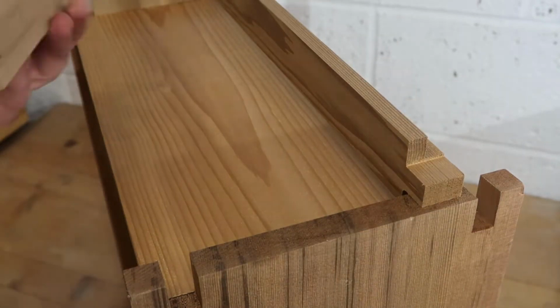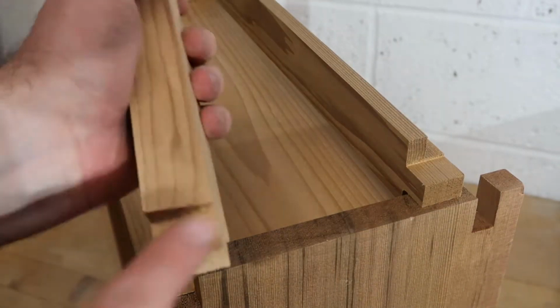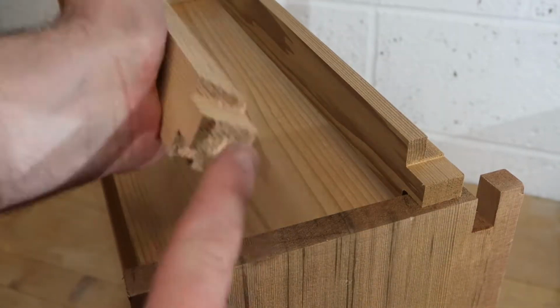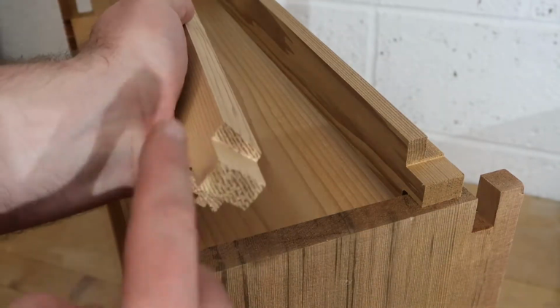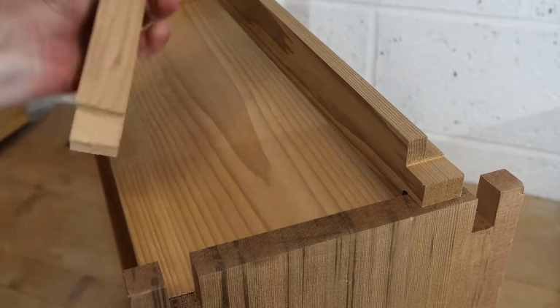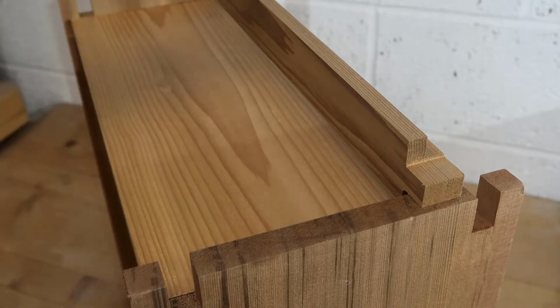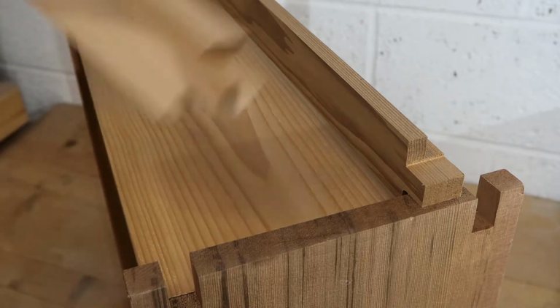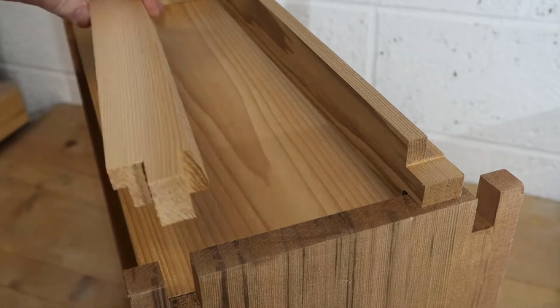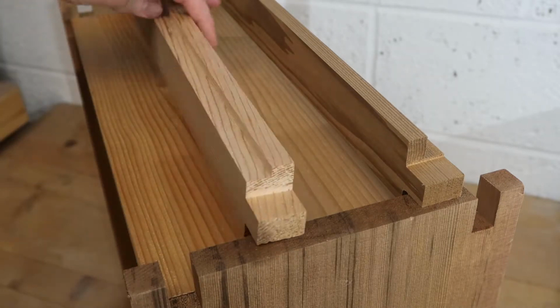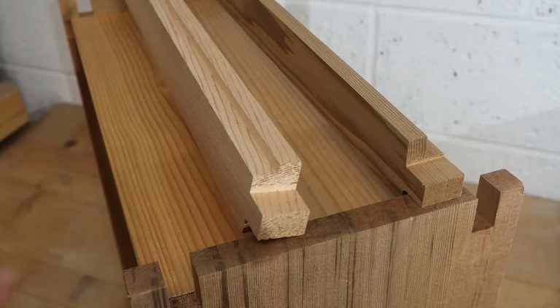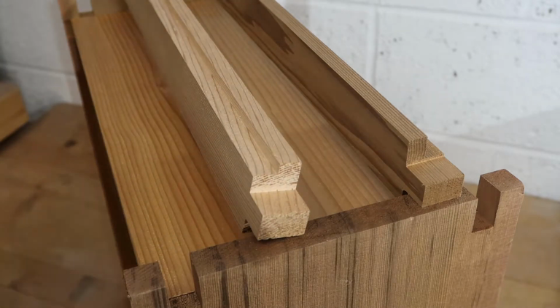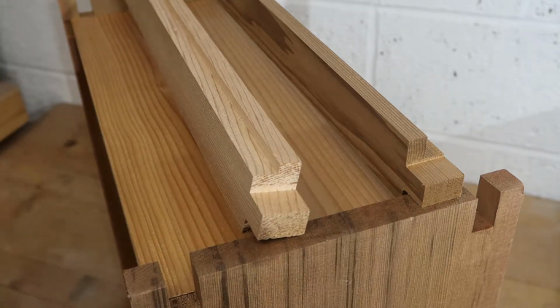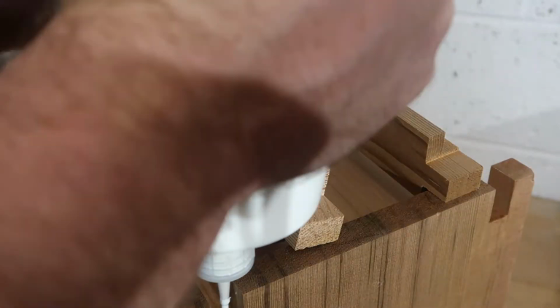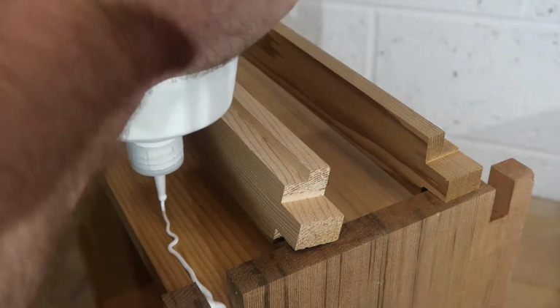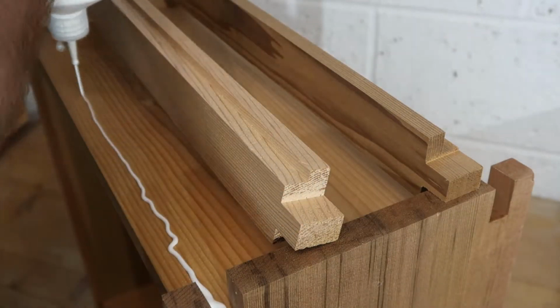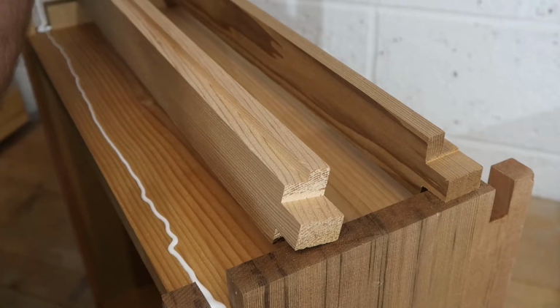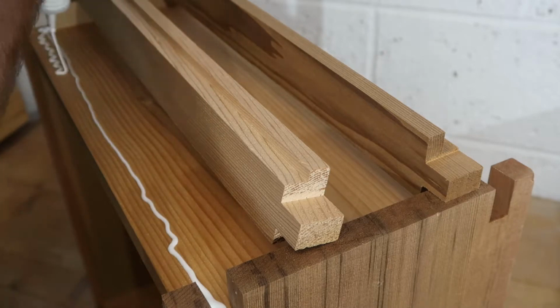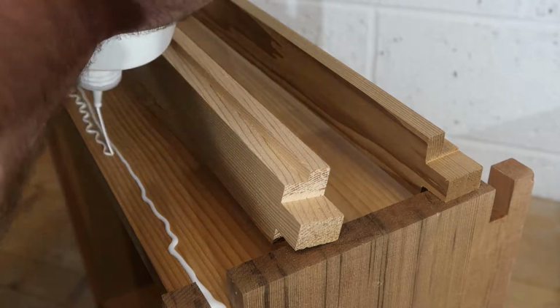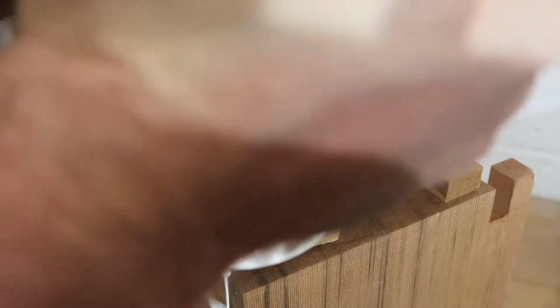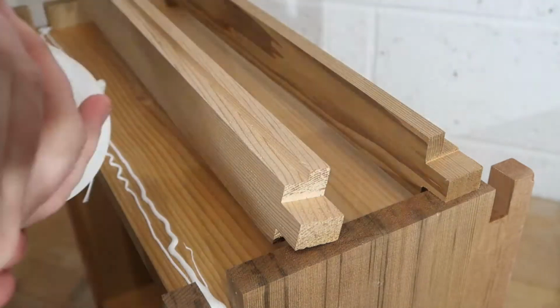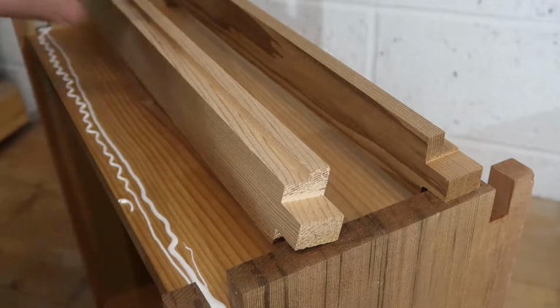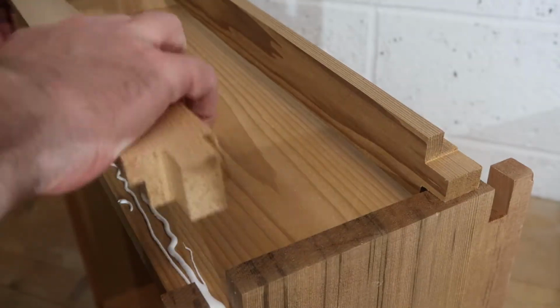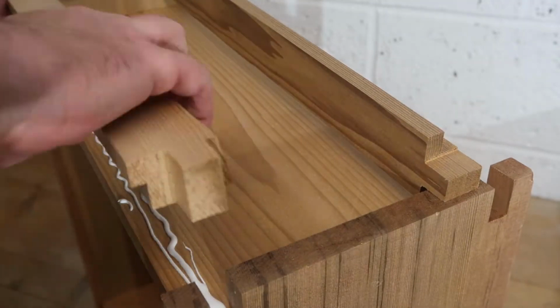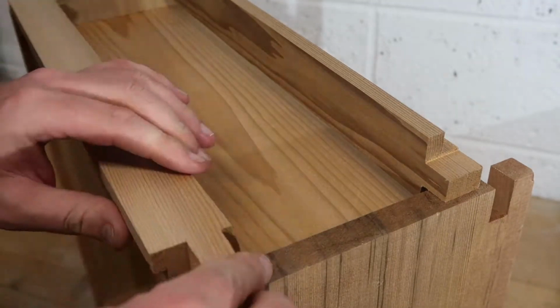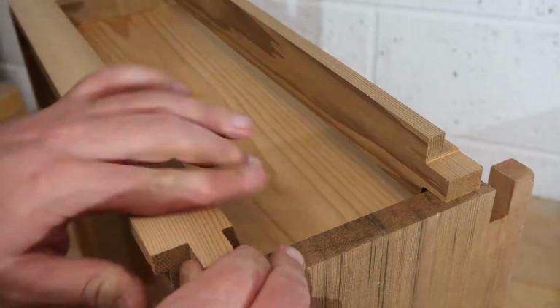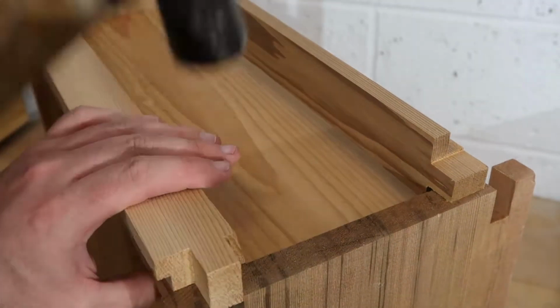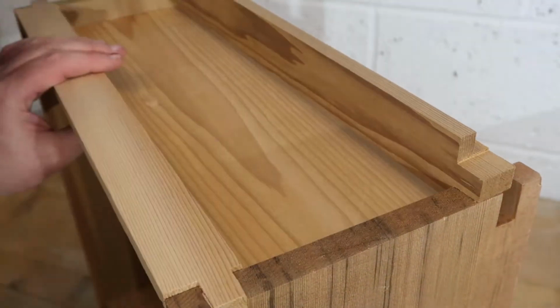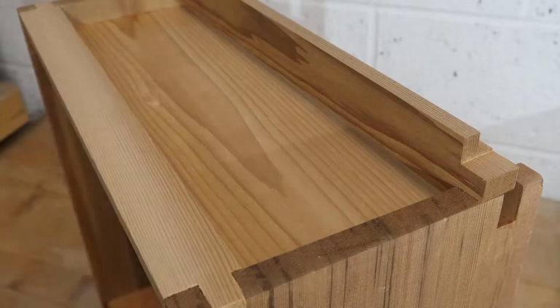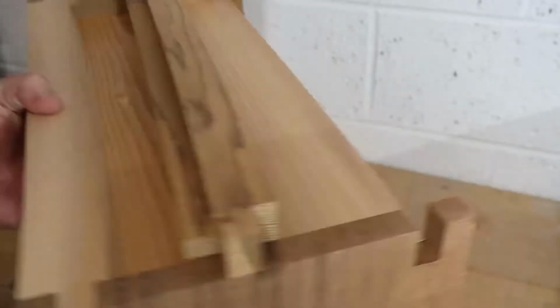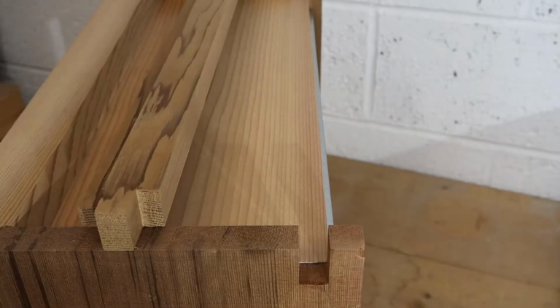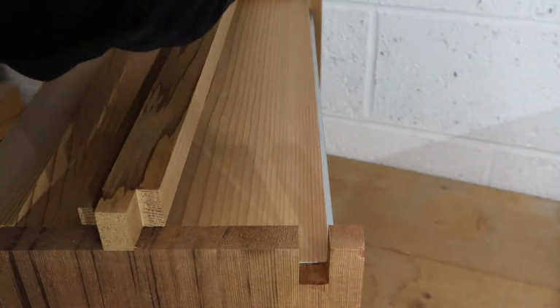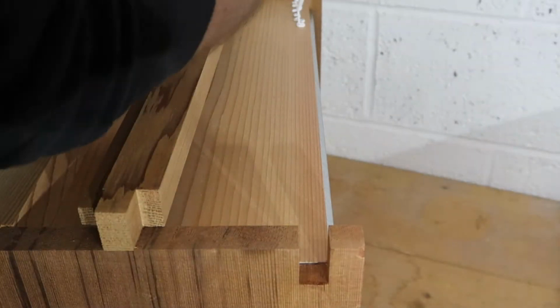Now I try to get as much glue in there as possible to stop any drafts for the bees, but if there are drafts the bees do have a habit of sticking everything together themselves.